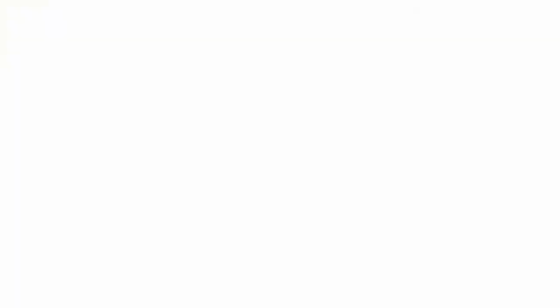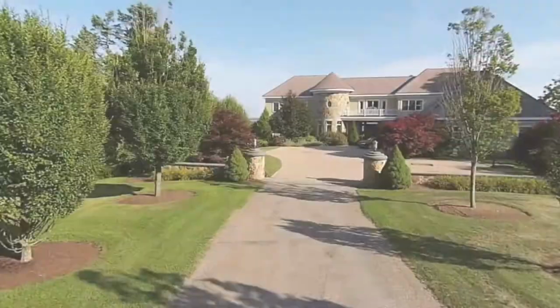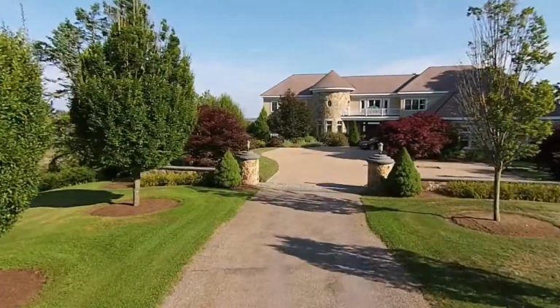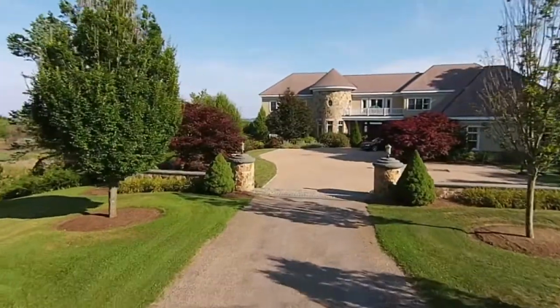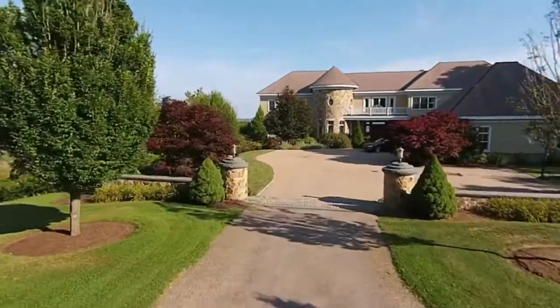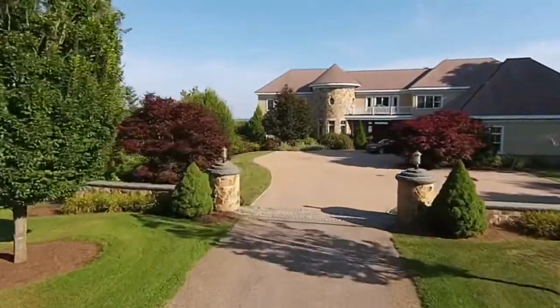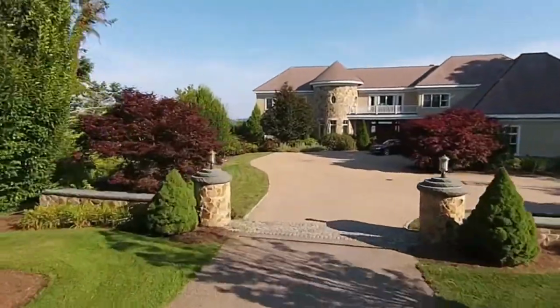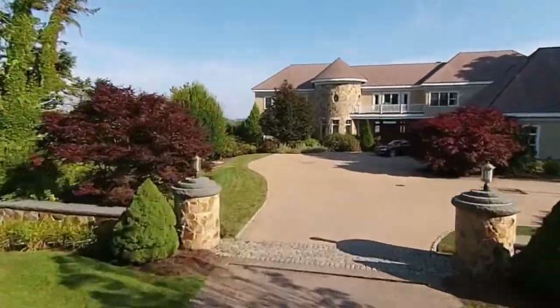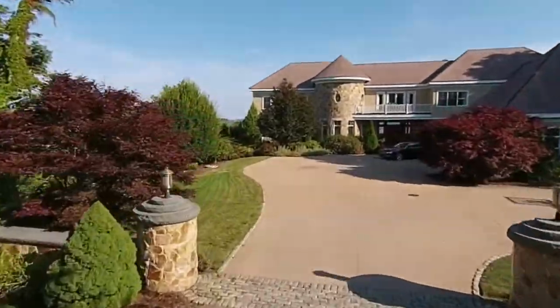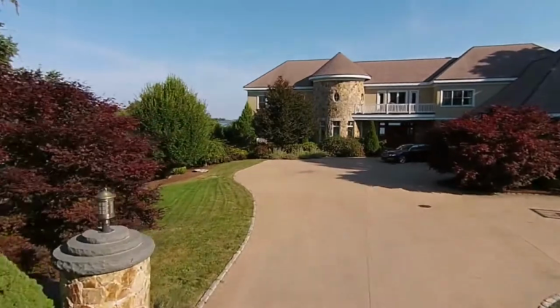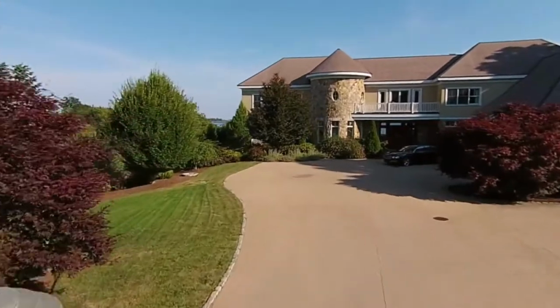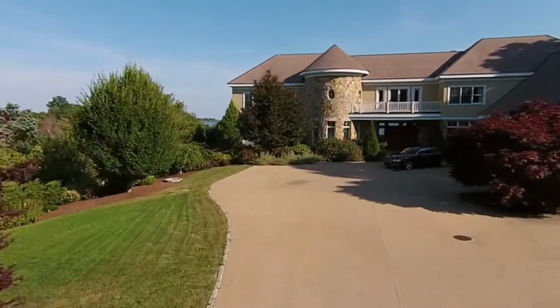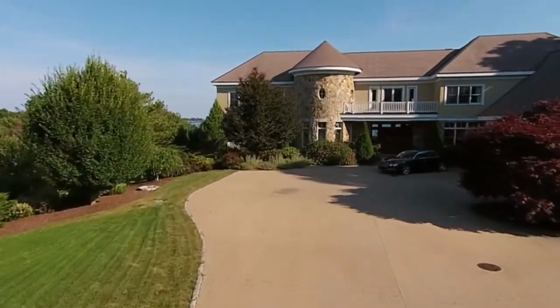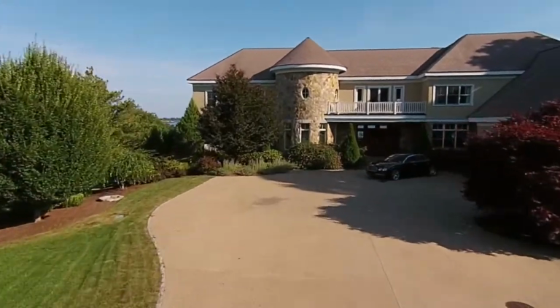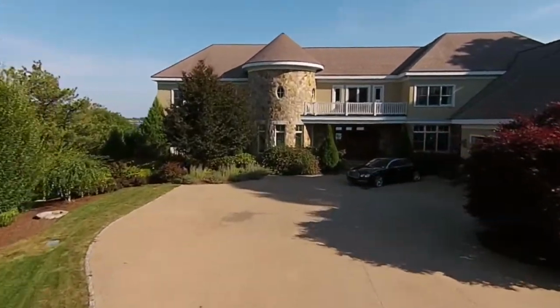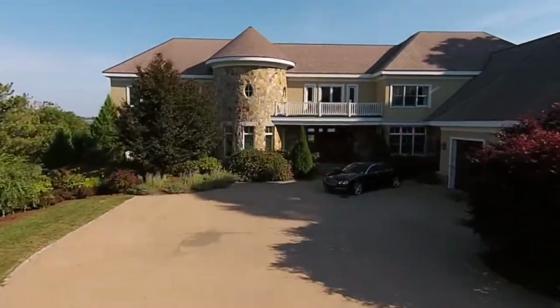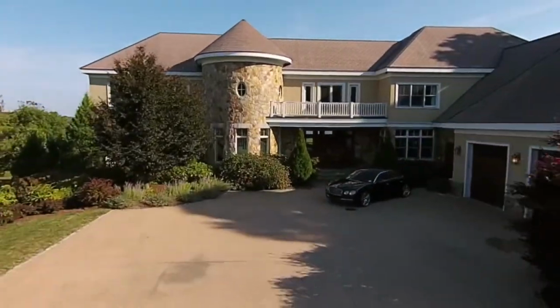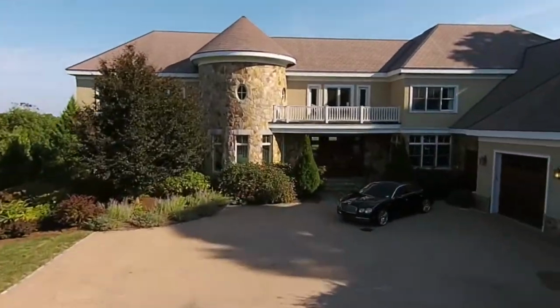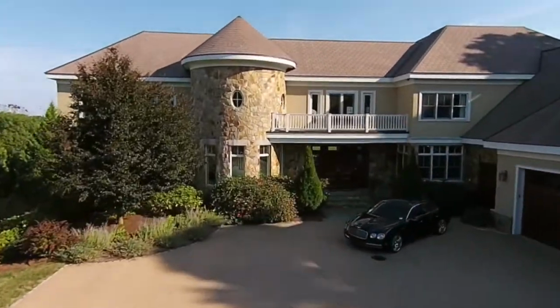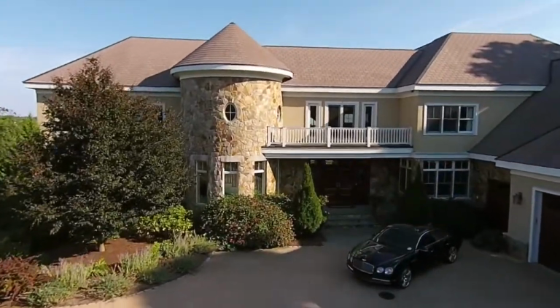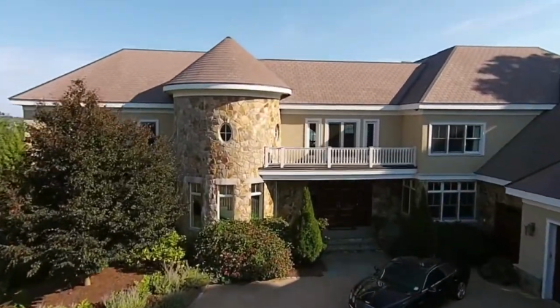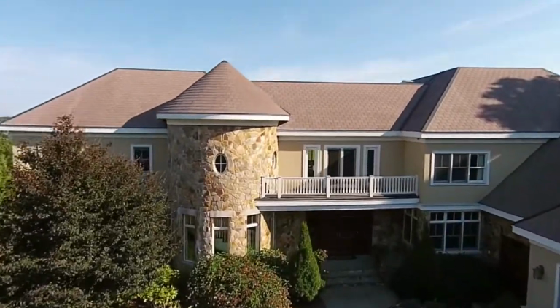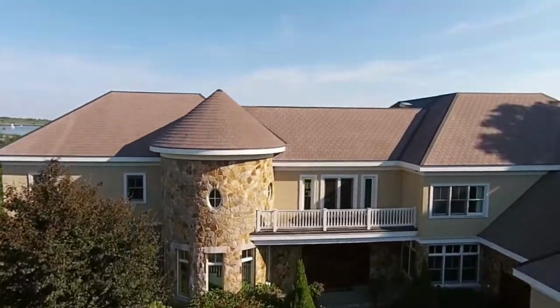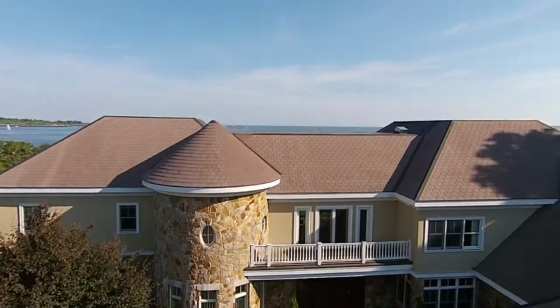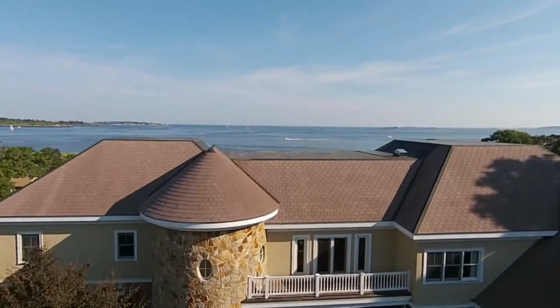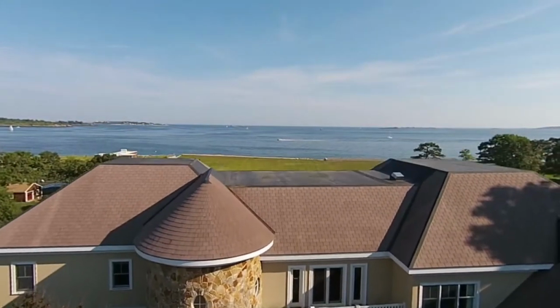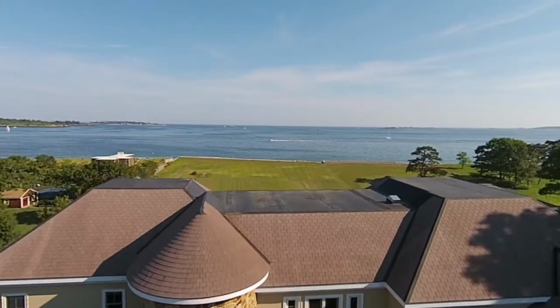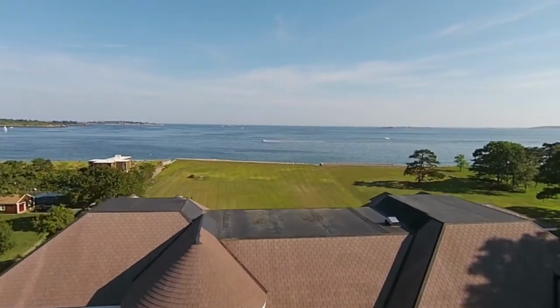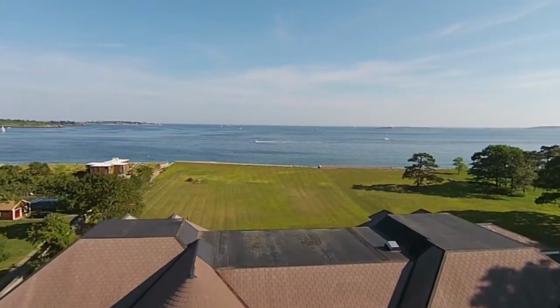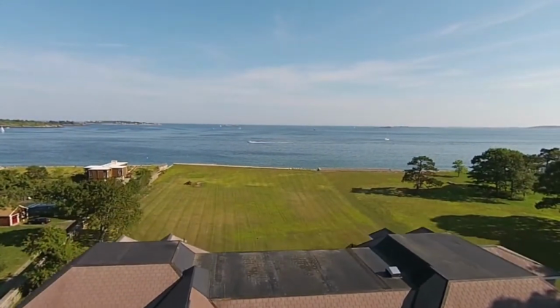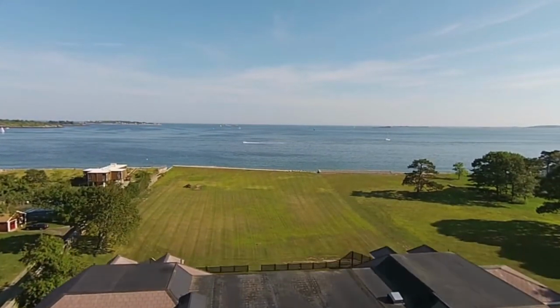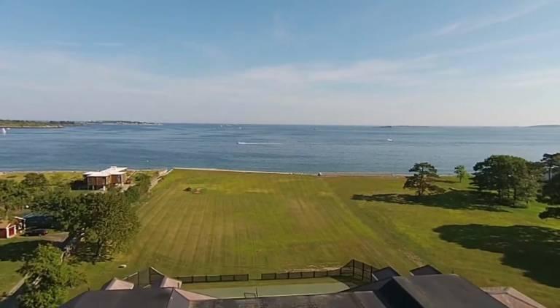Welcome. You've arrived at 76 Payne Avenue in Pride's Crossing. This spectacular oceanfront home, built in 2005, sits over four scenic coastal acres in beautiful Essex County.